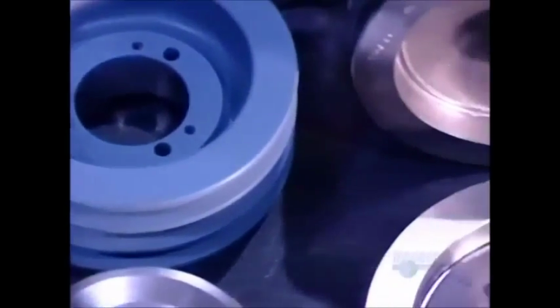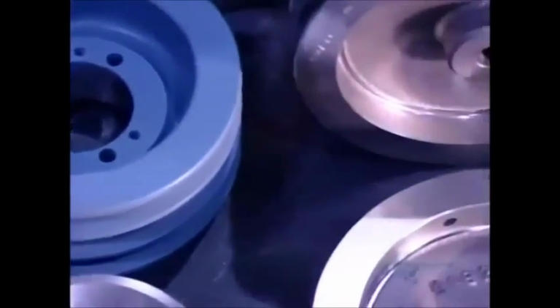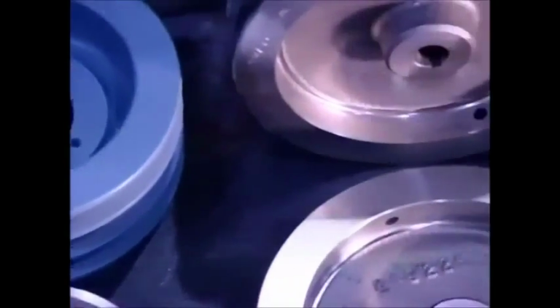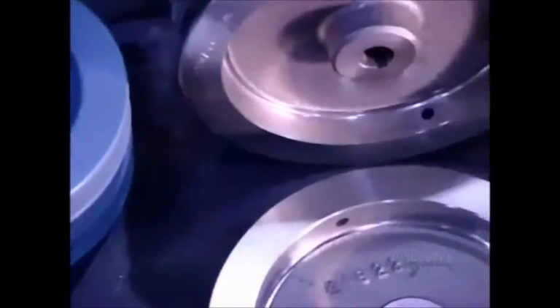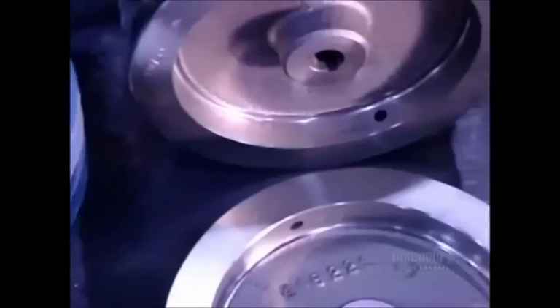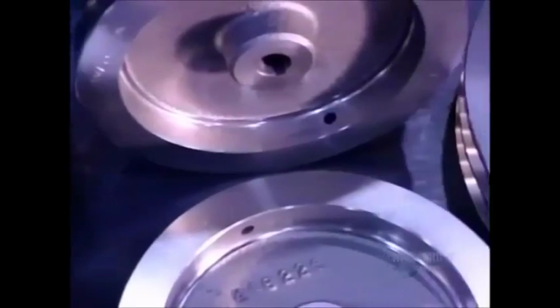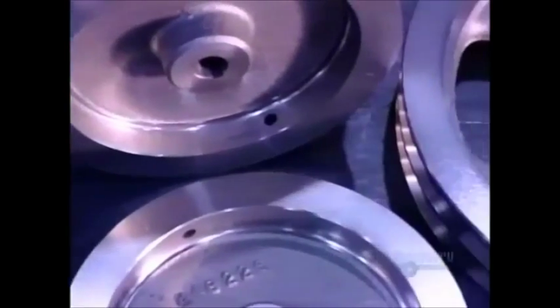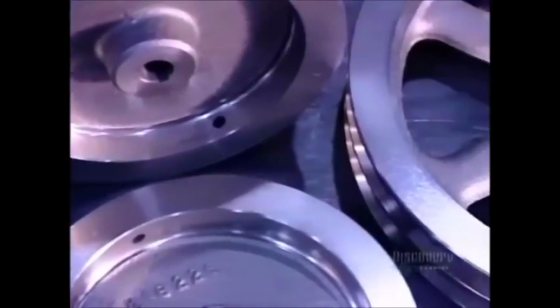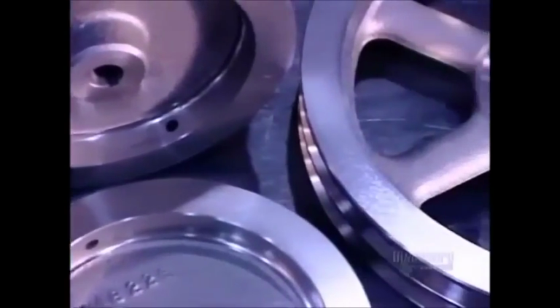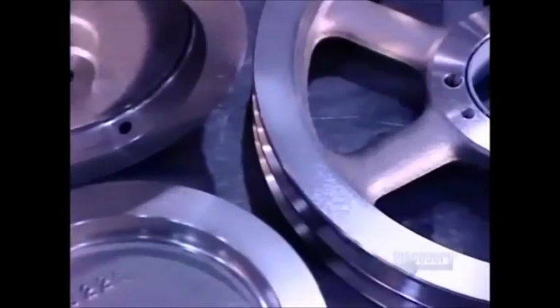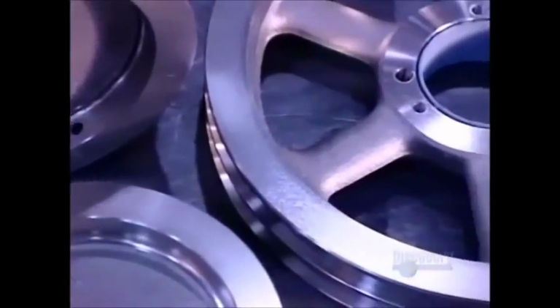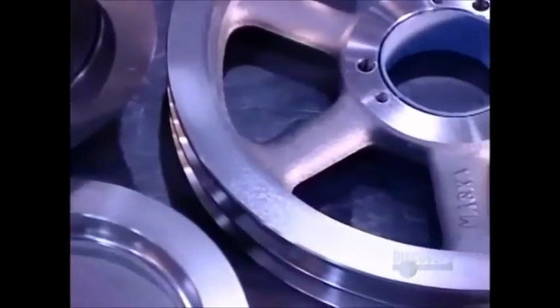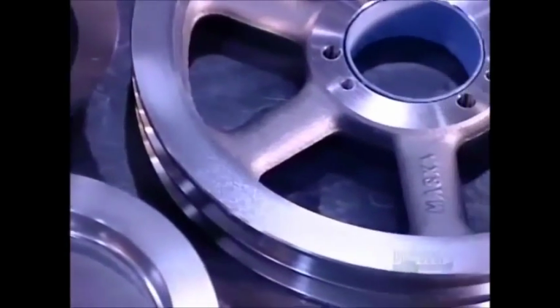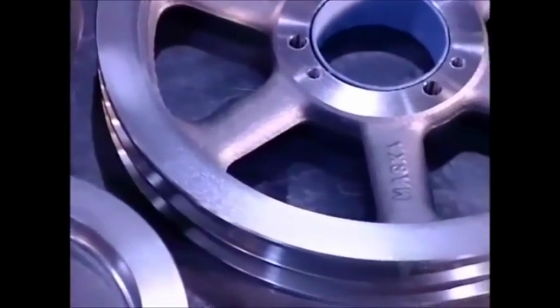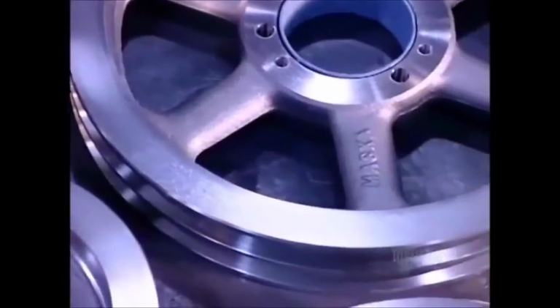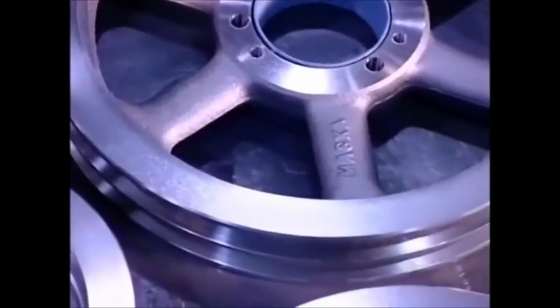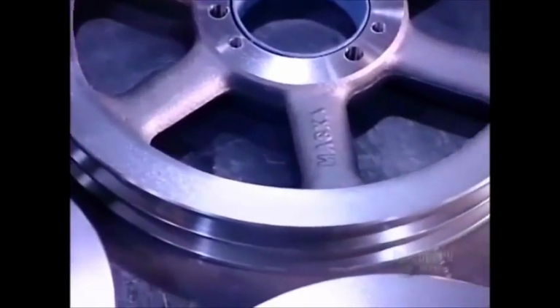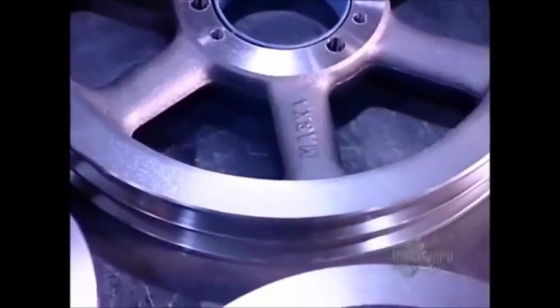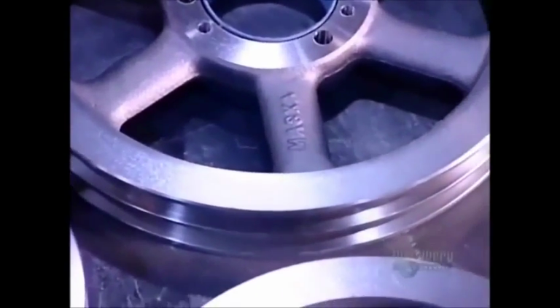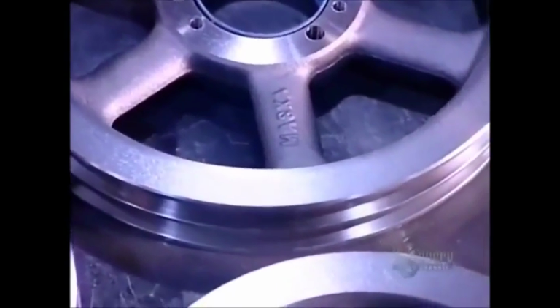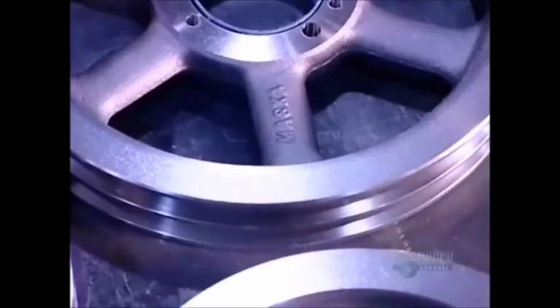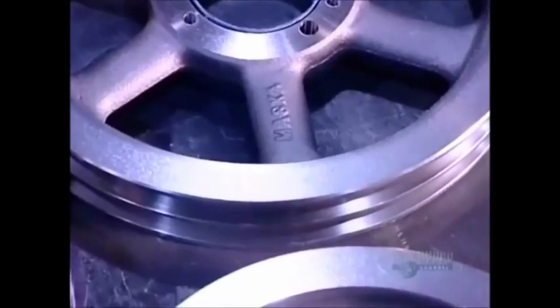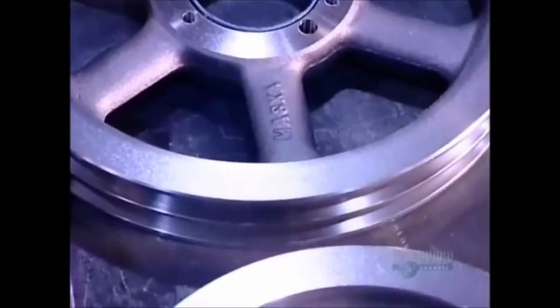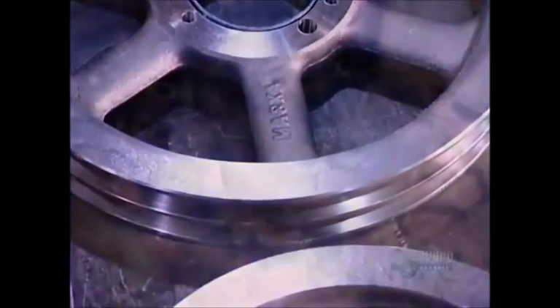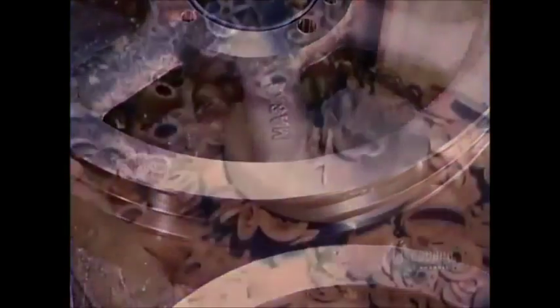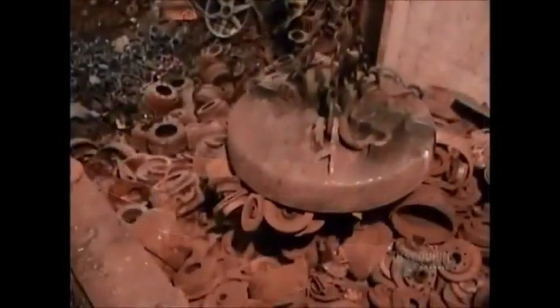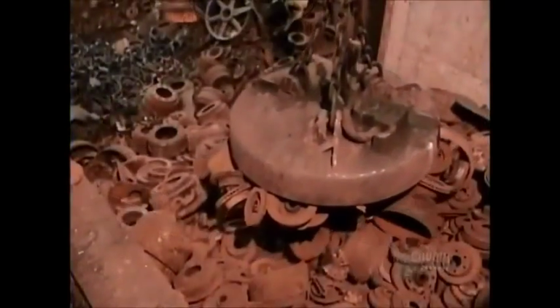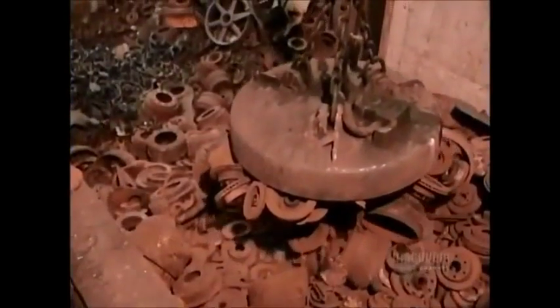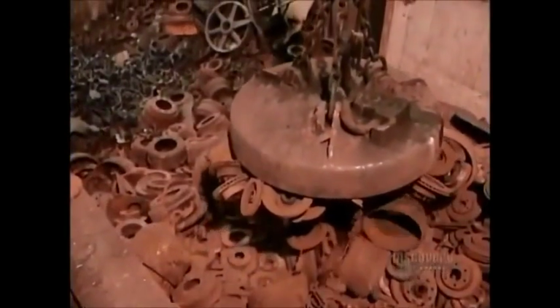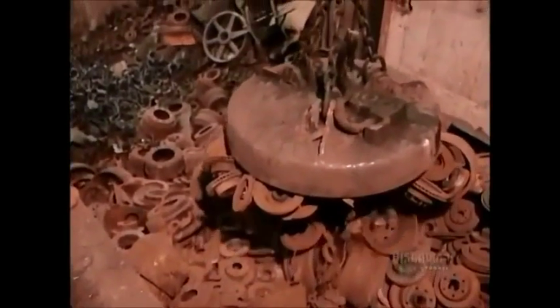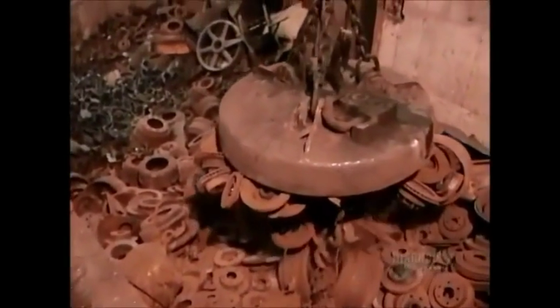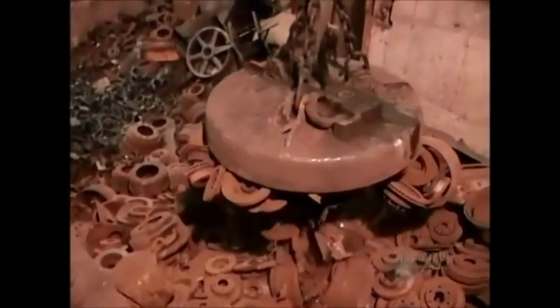These pulleys are designed for use in small to large scale electric motors, for example fan belts in the air circulation systems of office buildings, factories and mines.